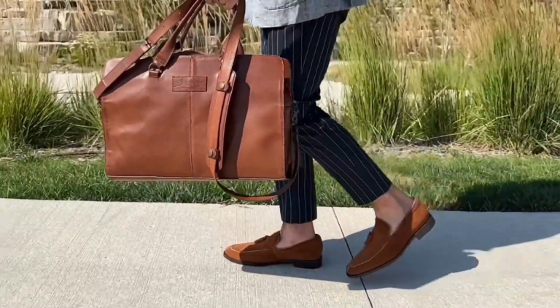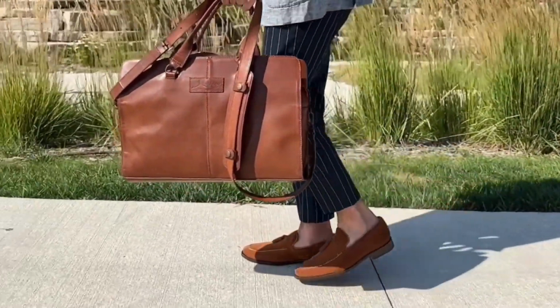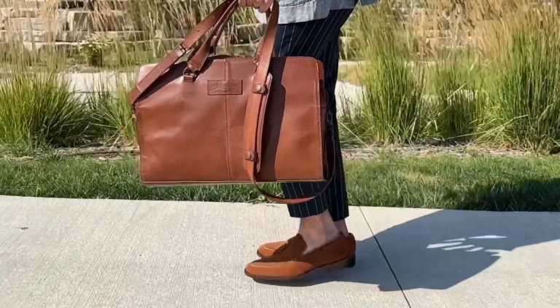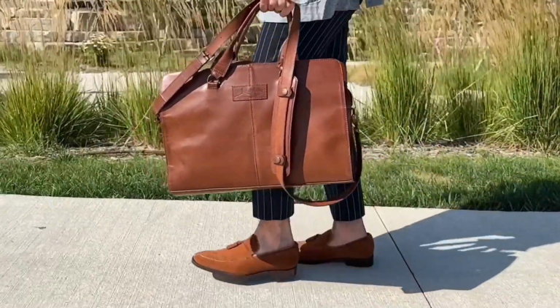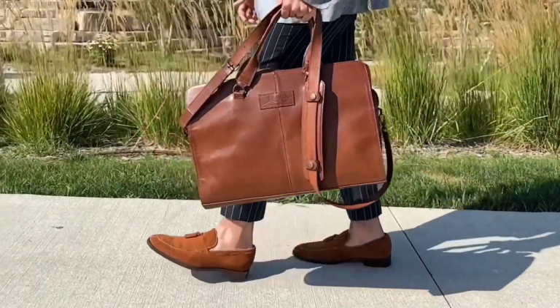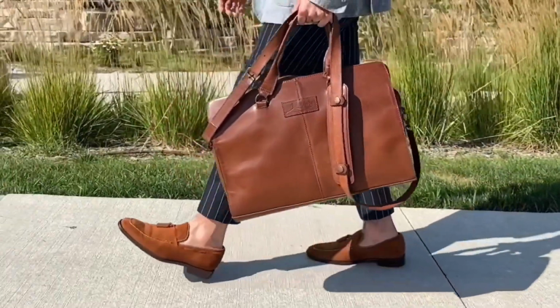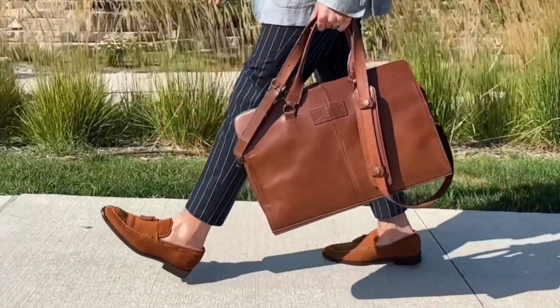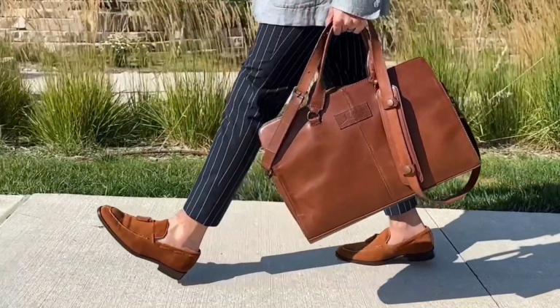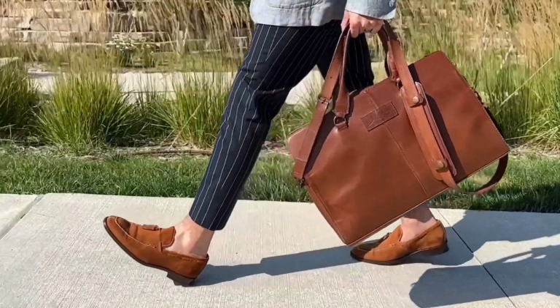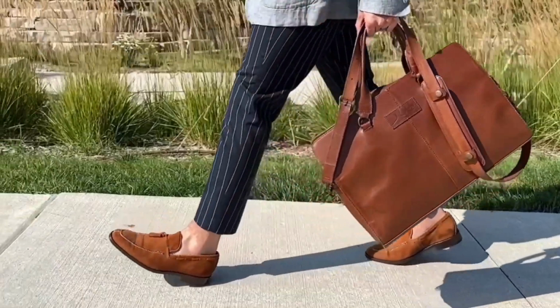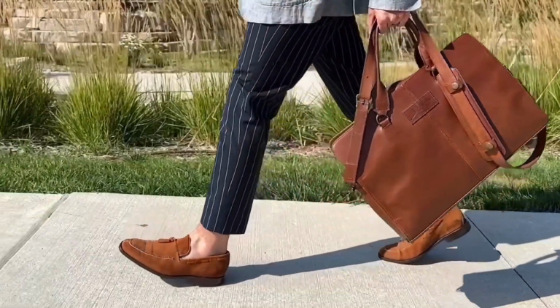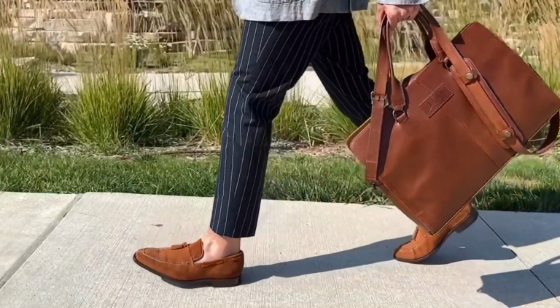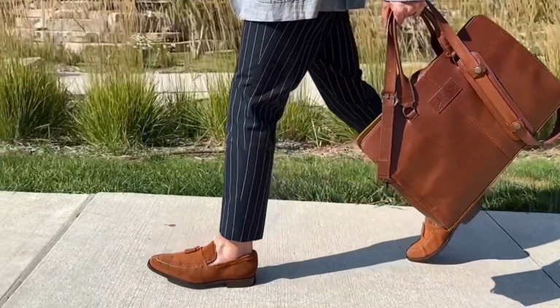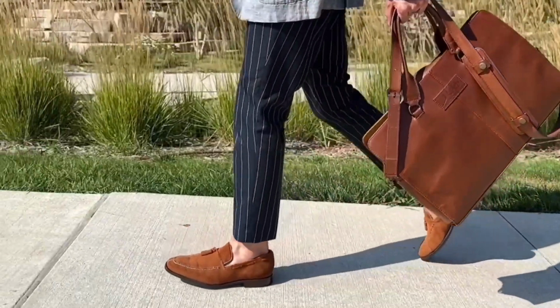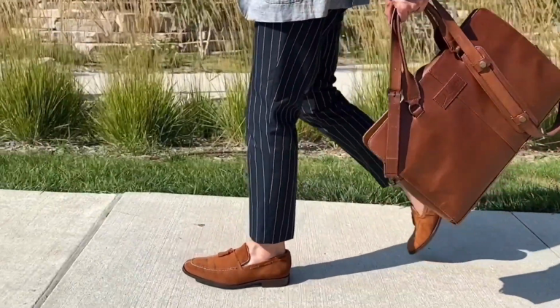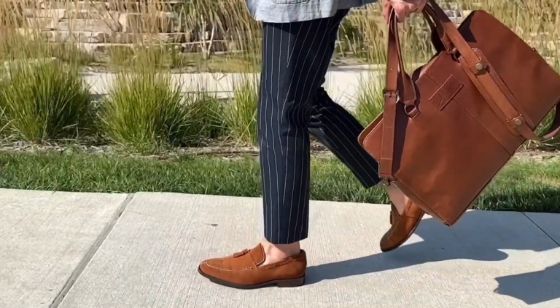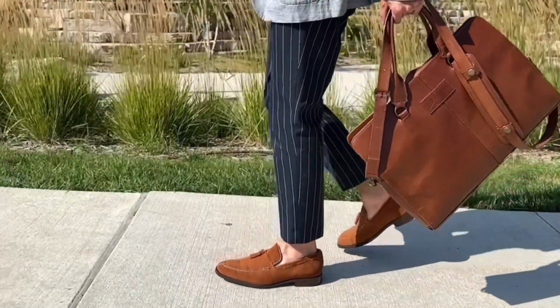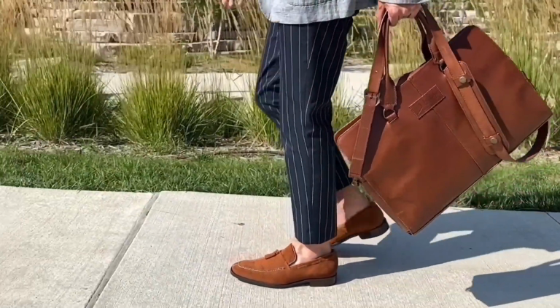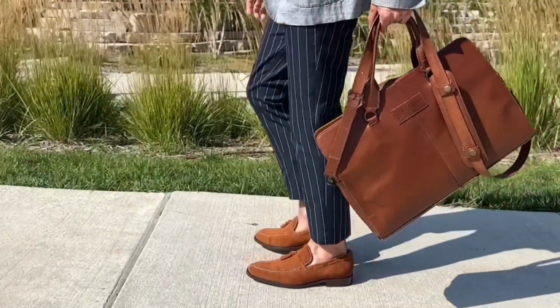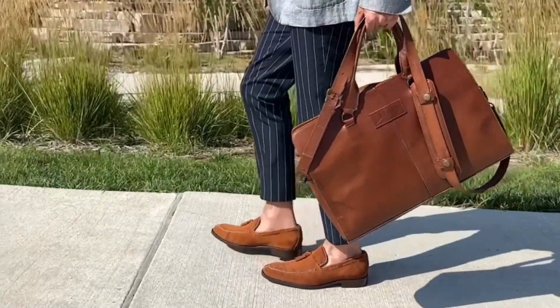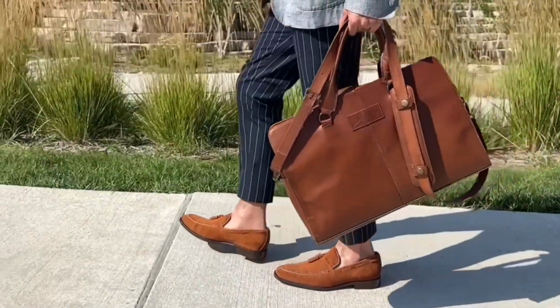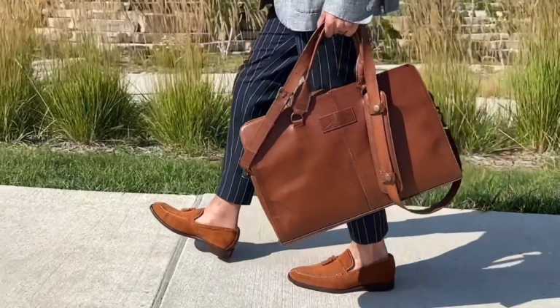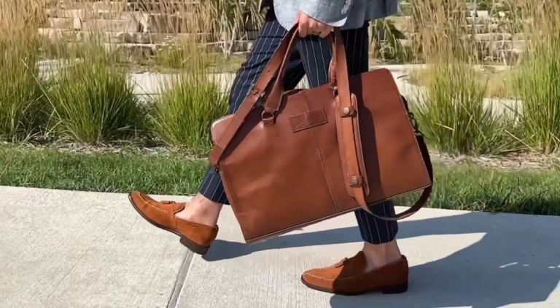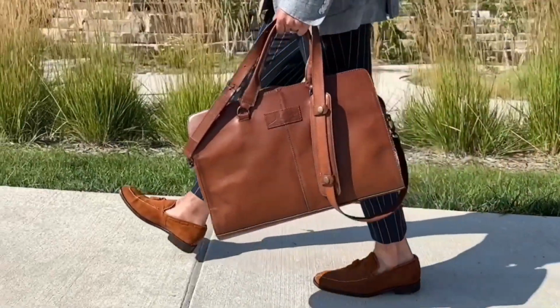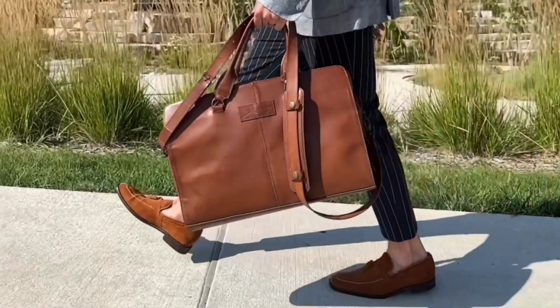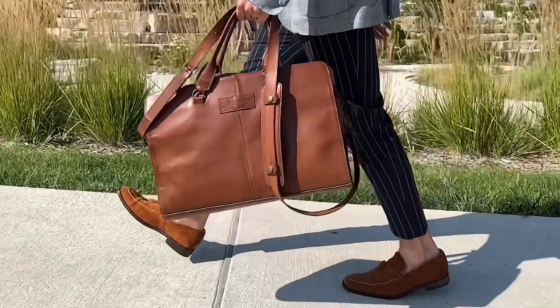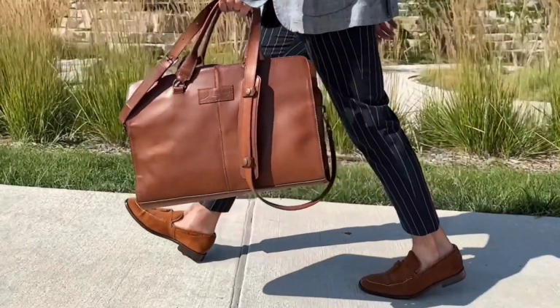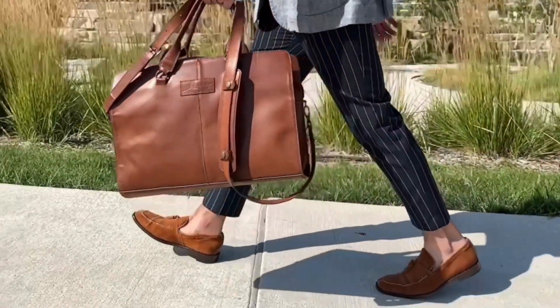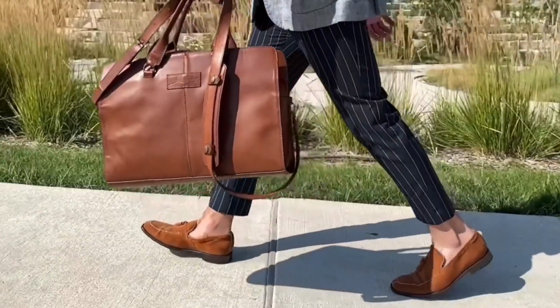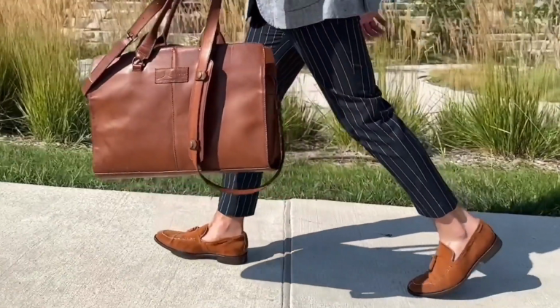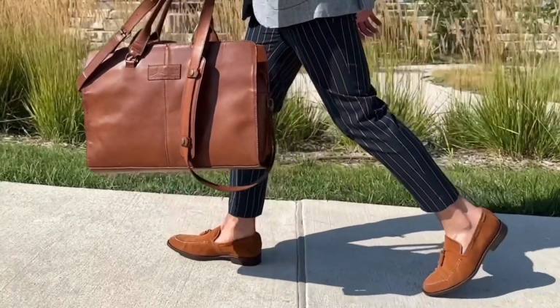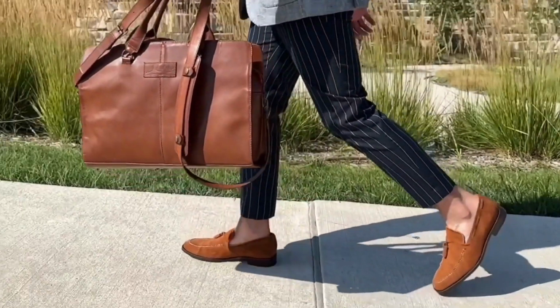I love to wear them for more casual occasions but they look good in business settings as well, like a business lunch or even a Friday boardroom meeting.